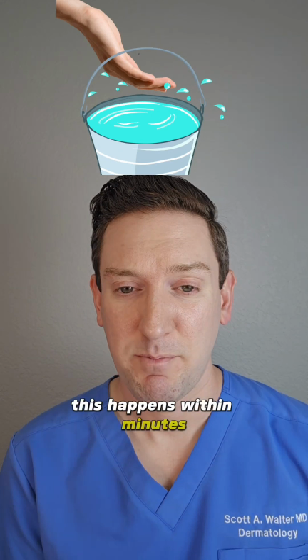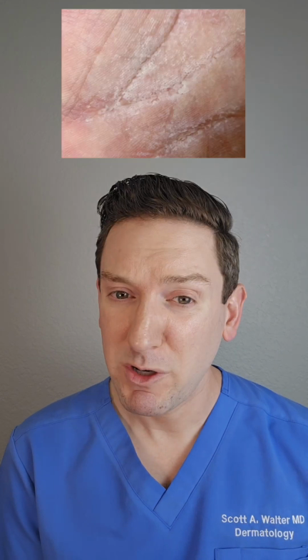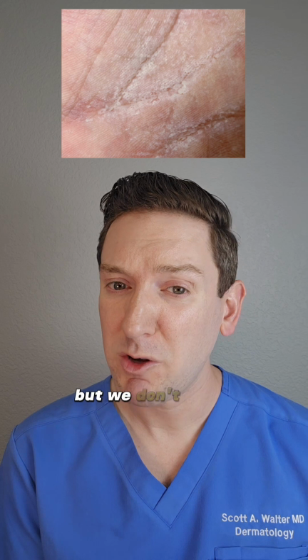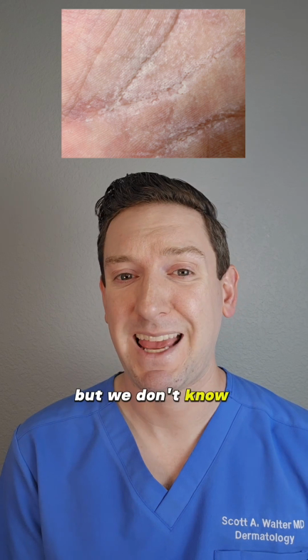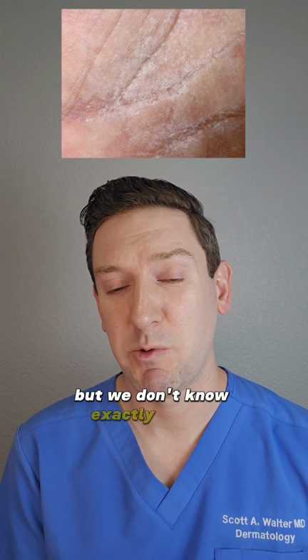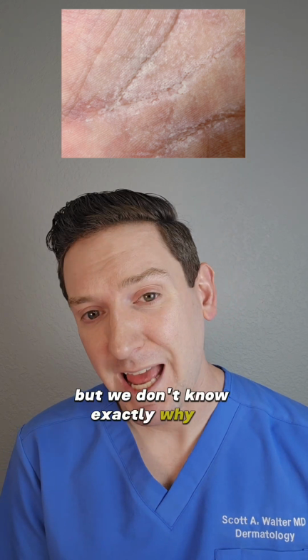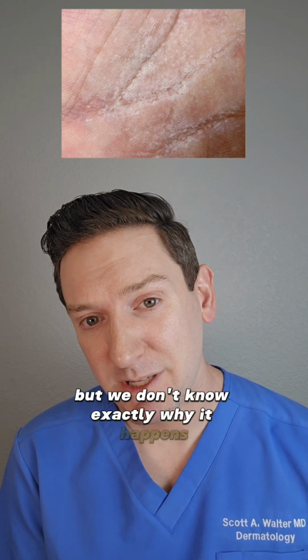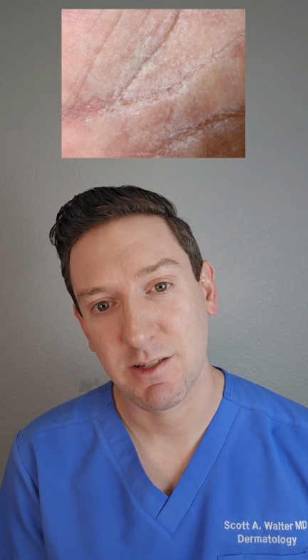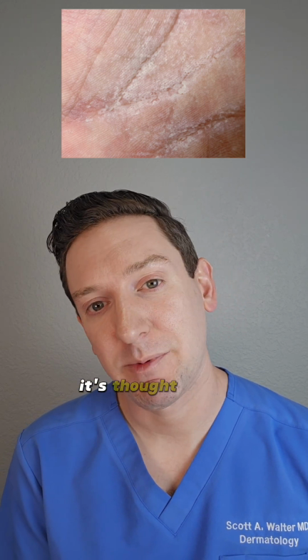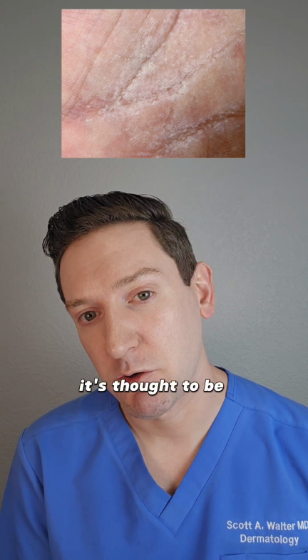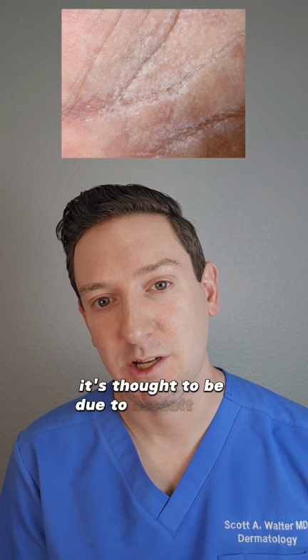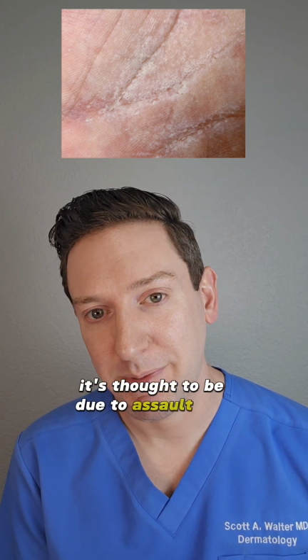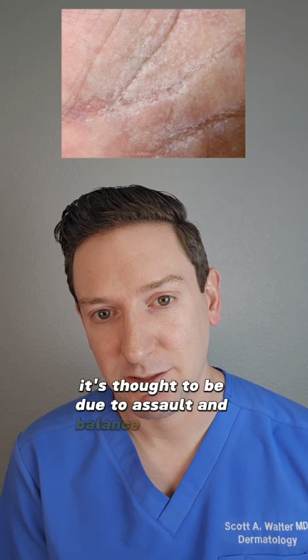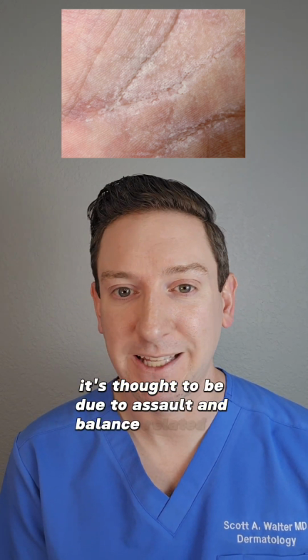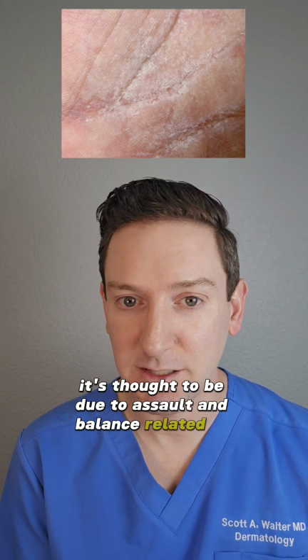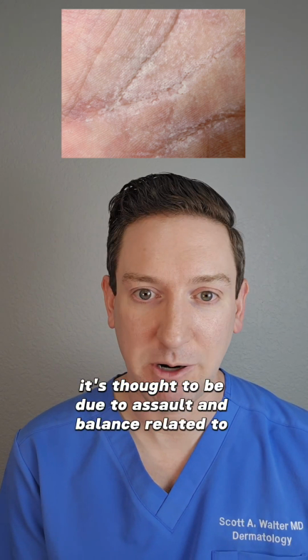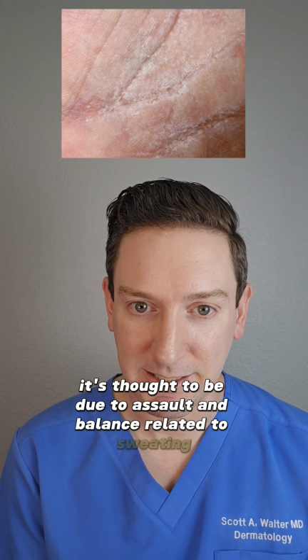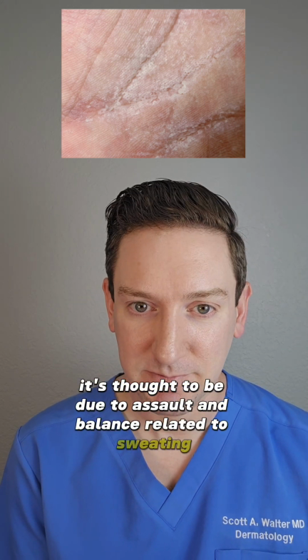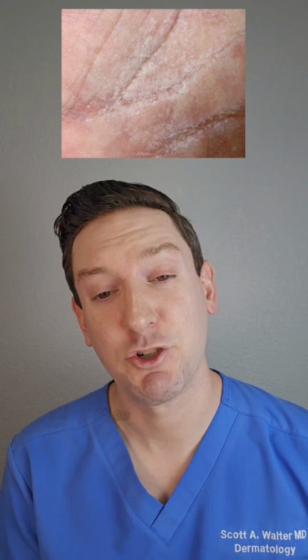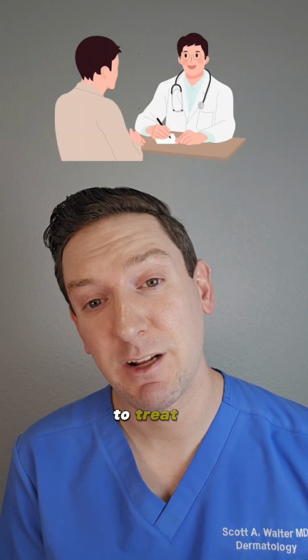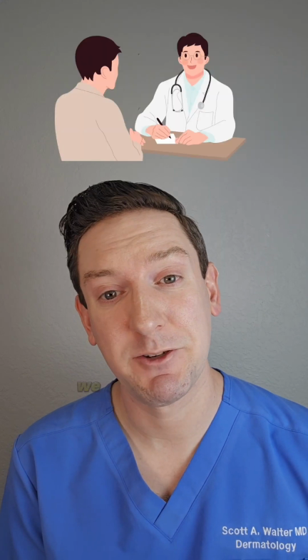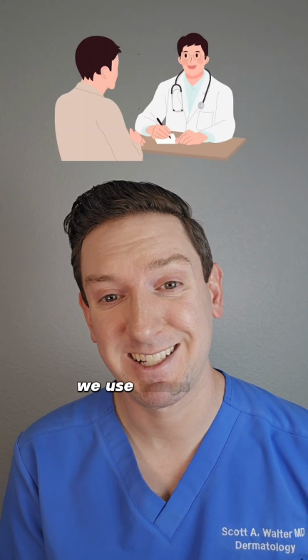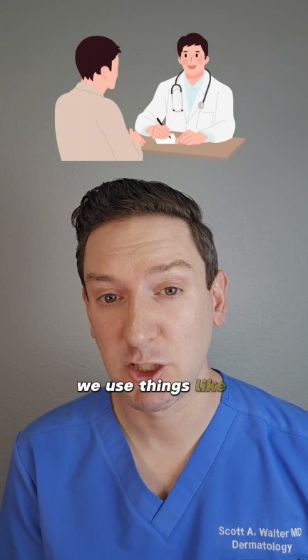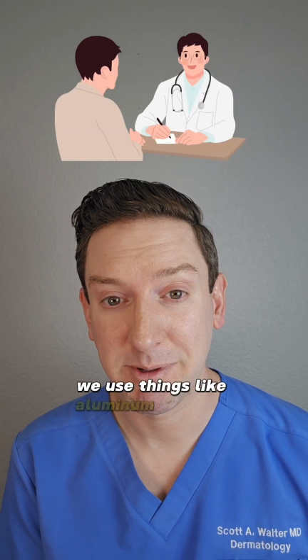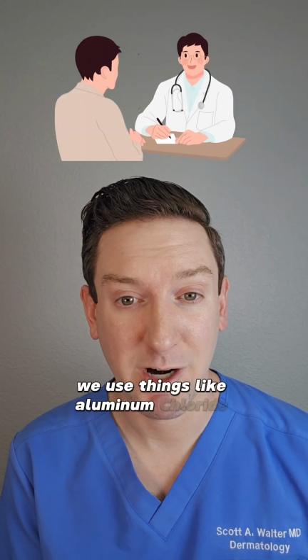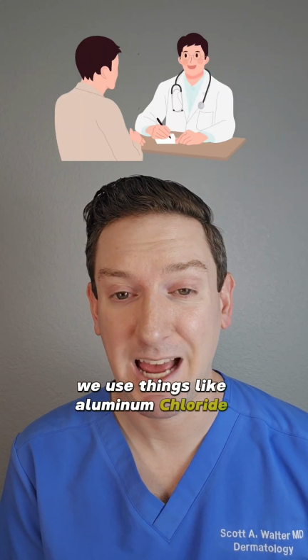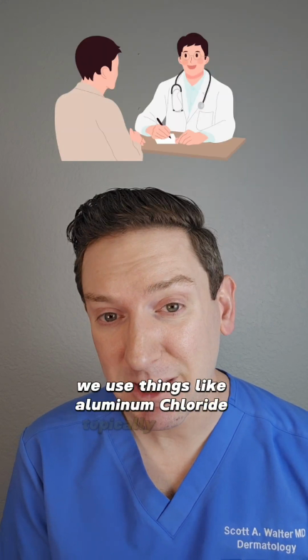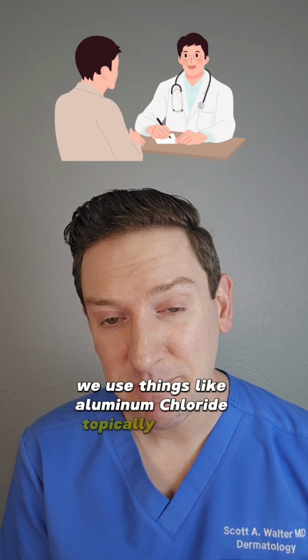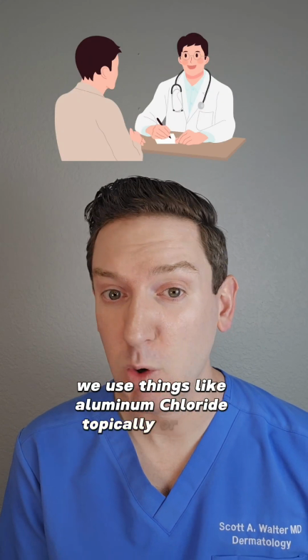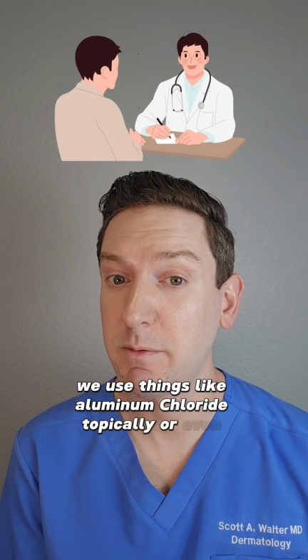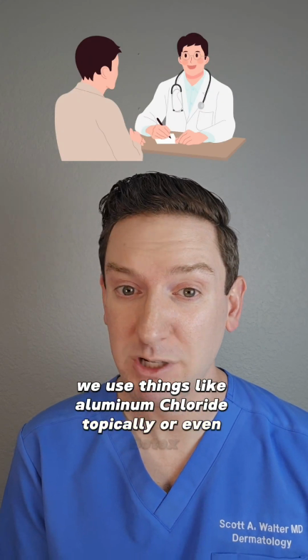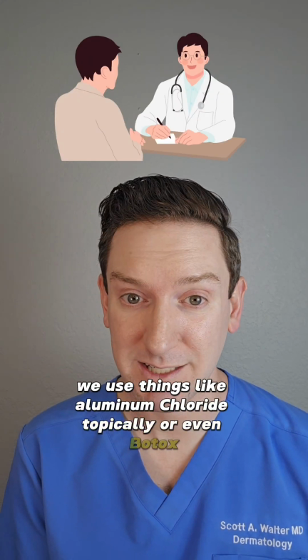But we don't know exactly why it happens. It's thought to be due to a salt imbalance related to sweating. To treat it, we use things like aluminum chloride topically or even Botox.